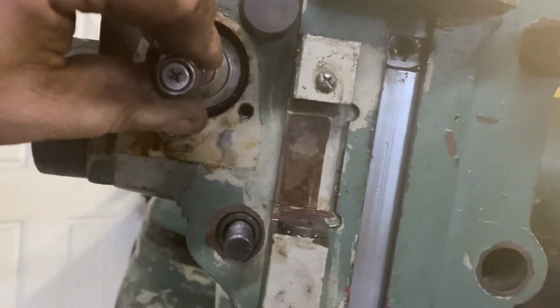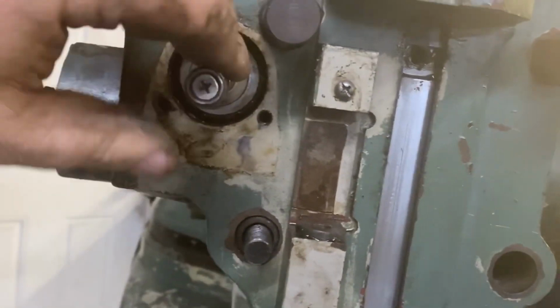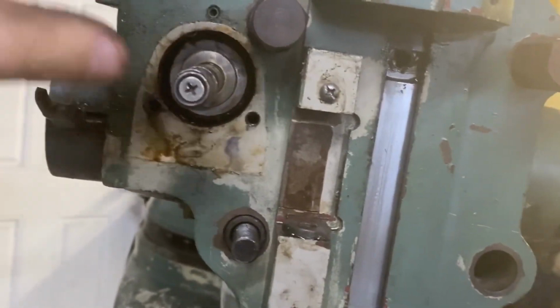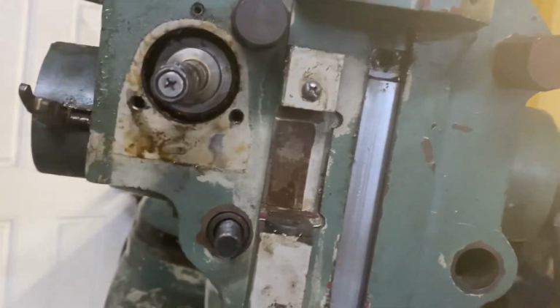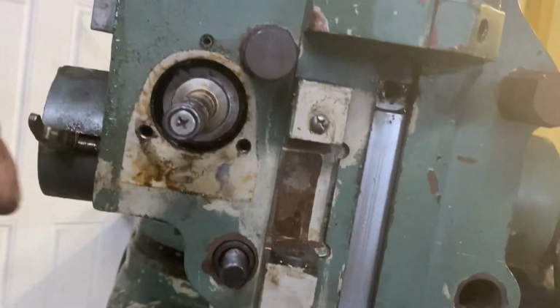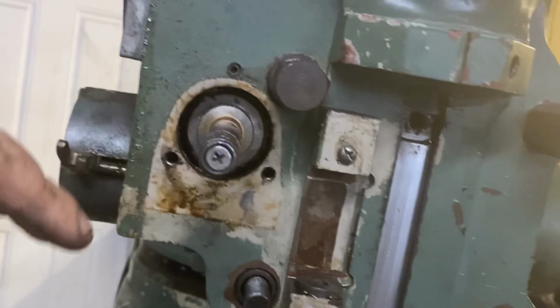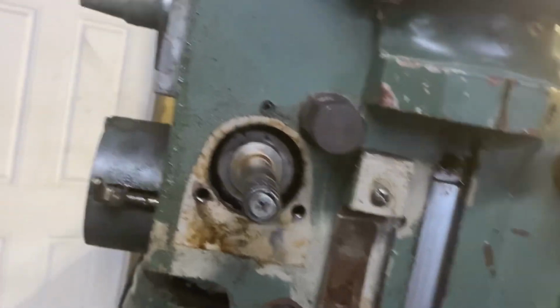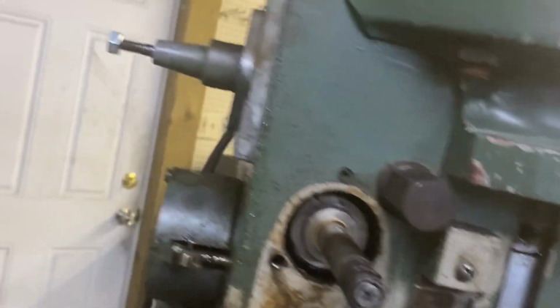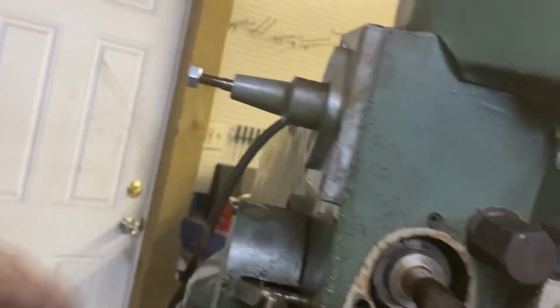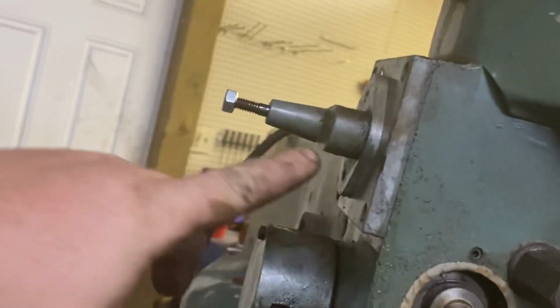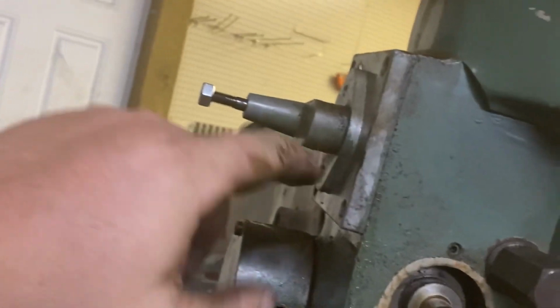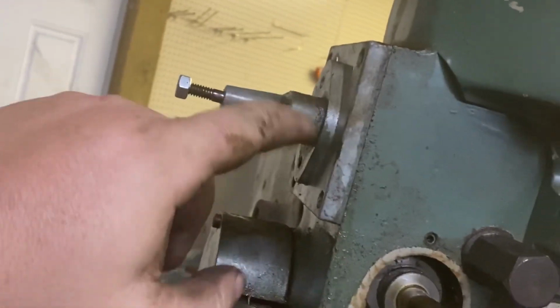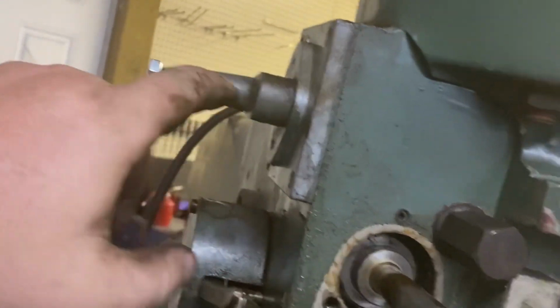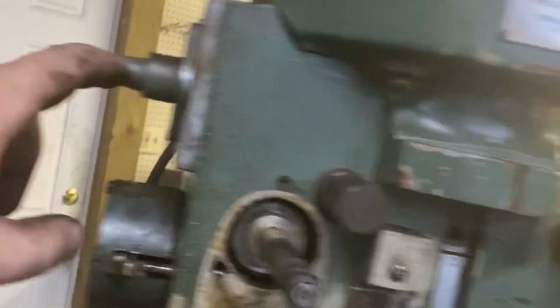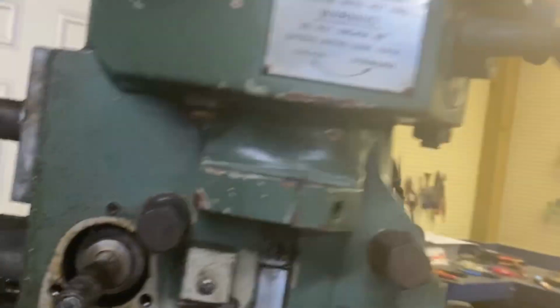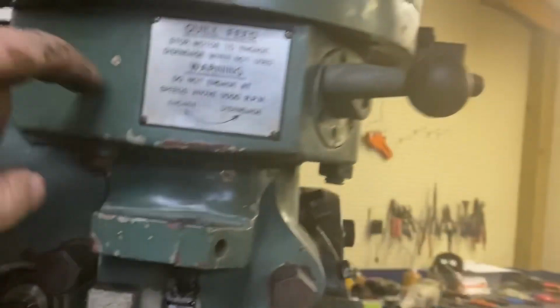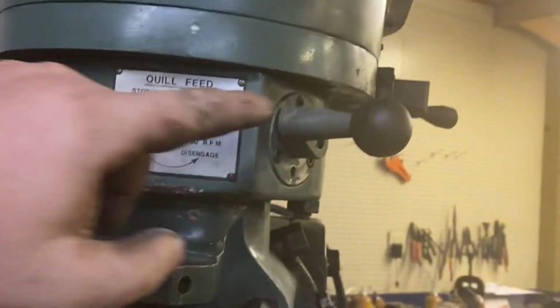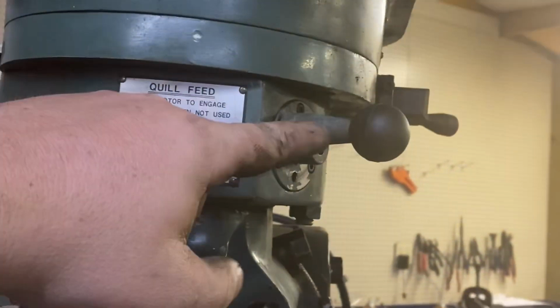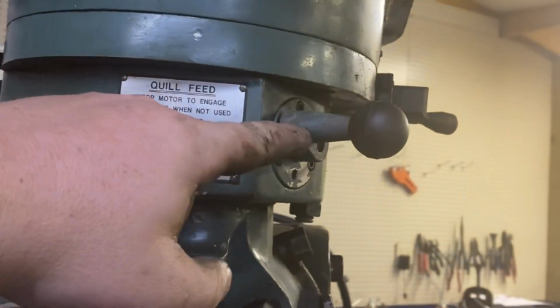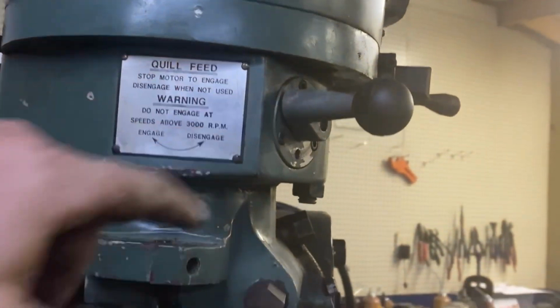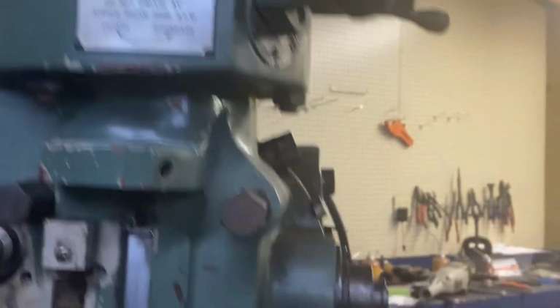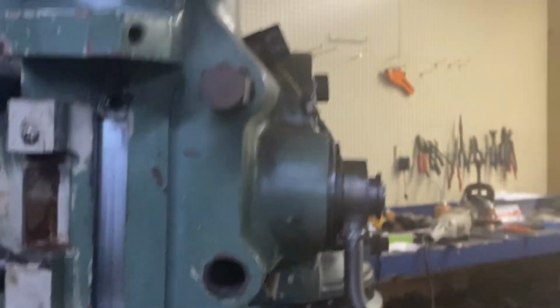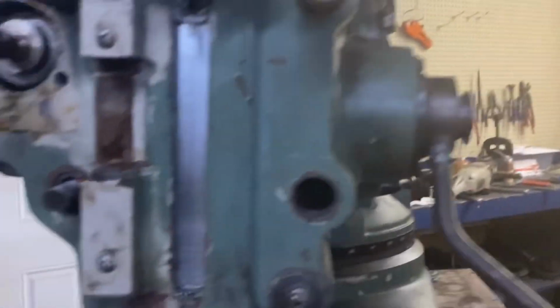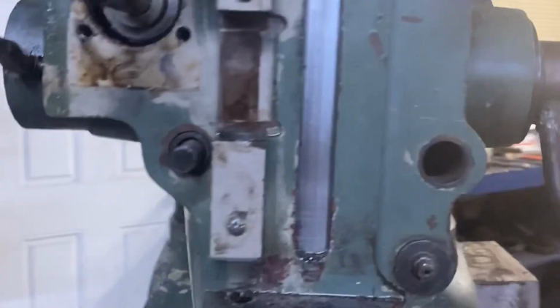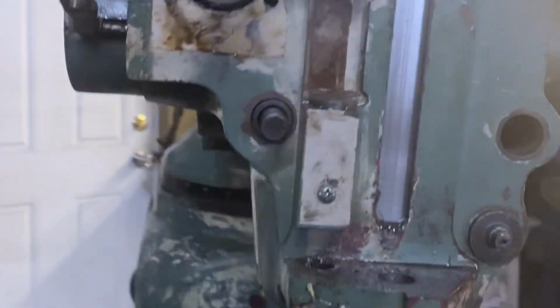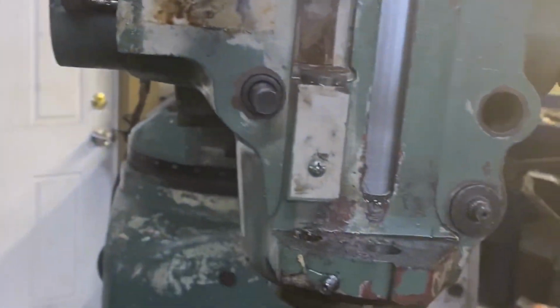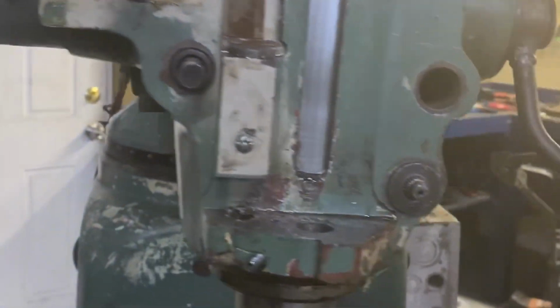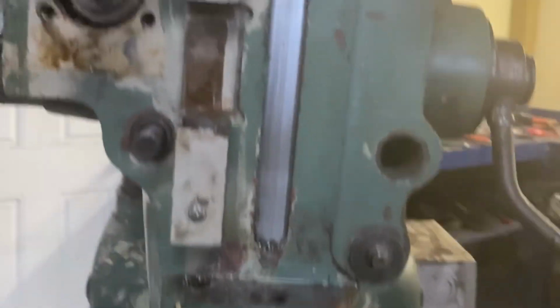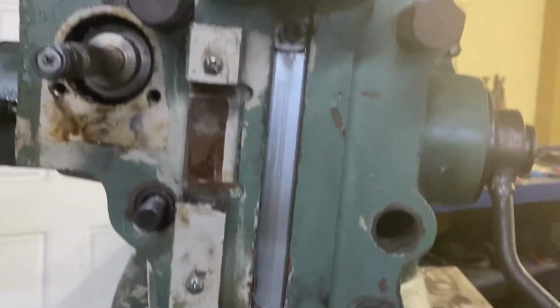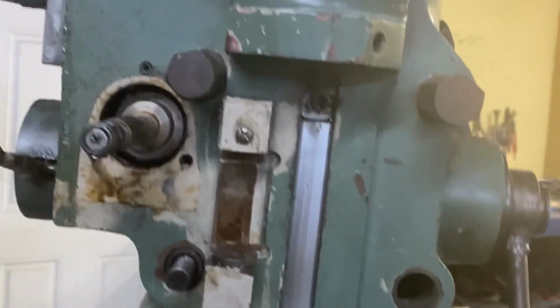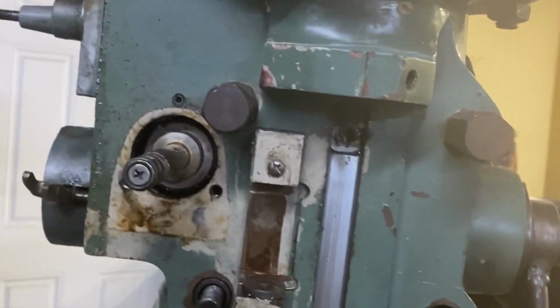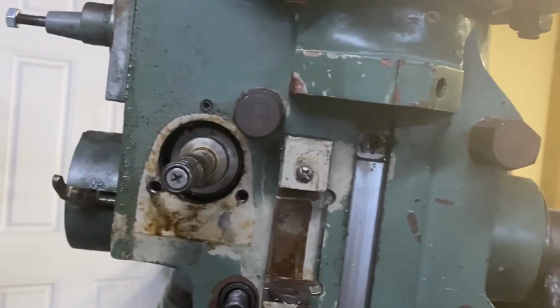This is the reverse for the quill feed. There's of course your feed rate lever and your engagement. So we got all those parts off and cleaned them up.